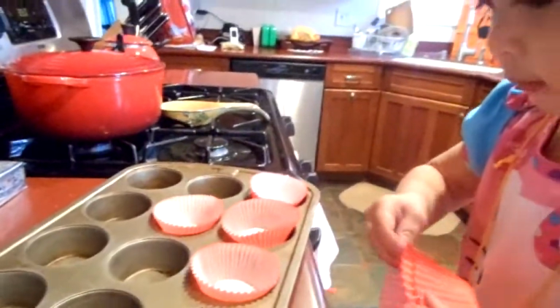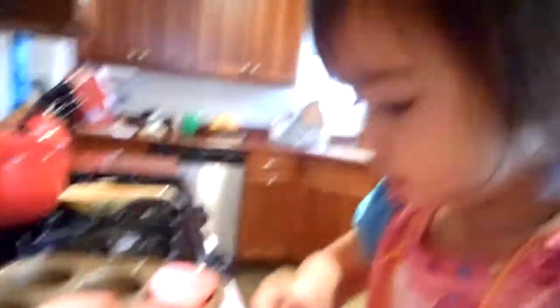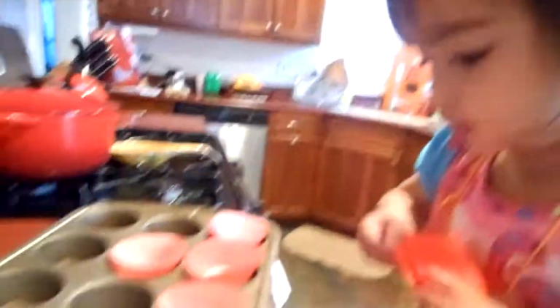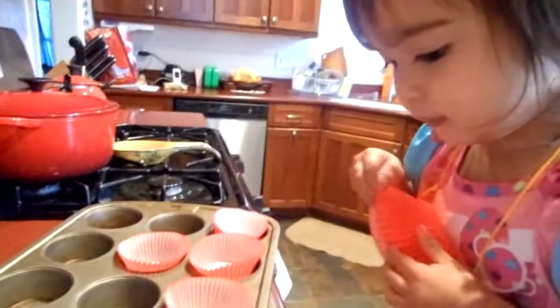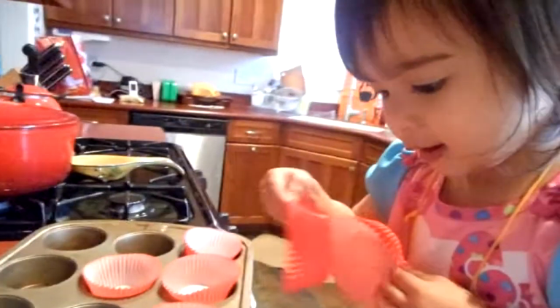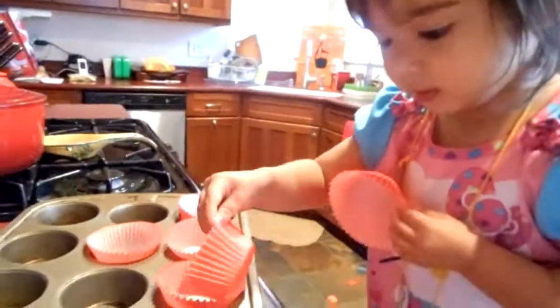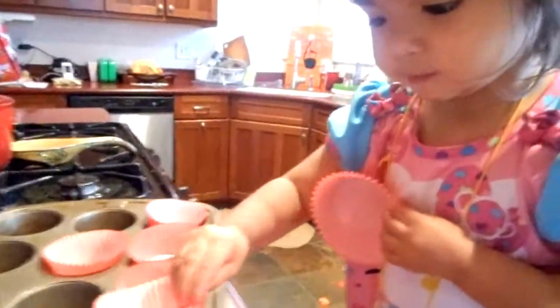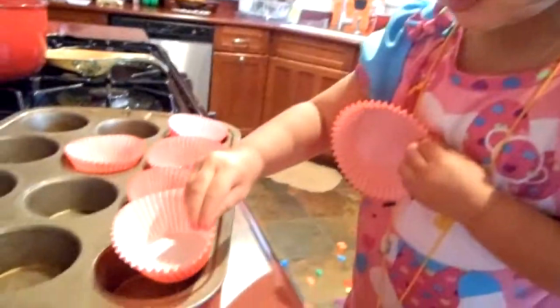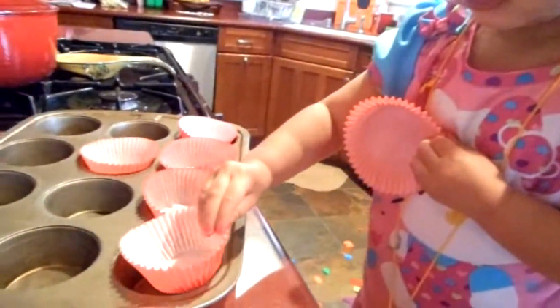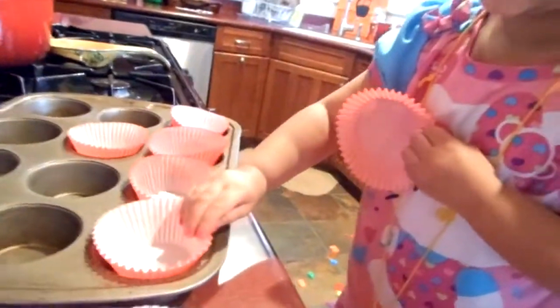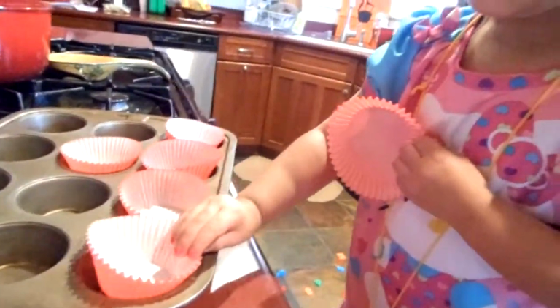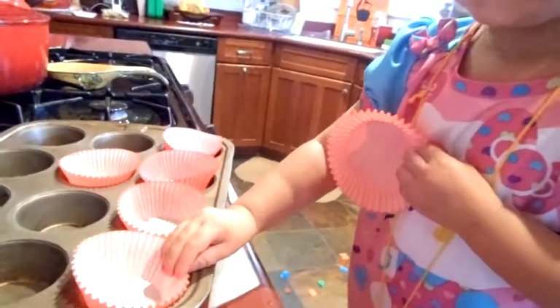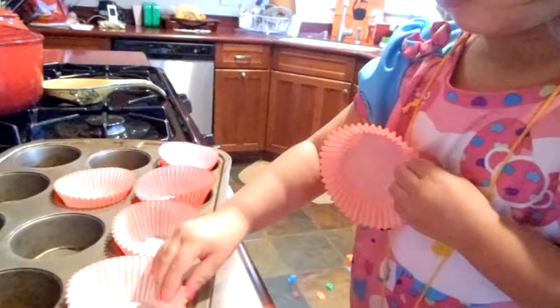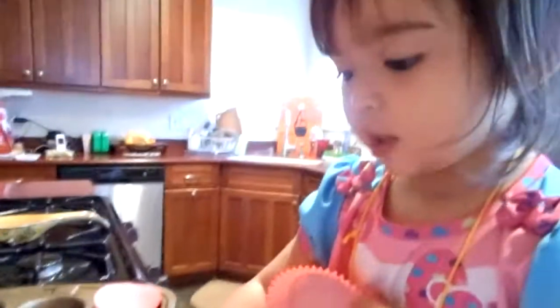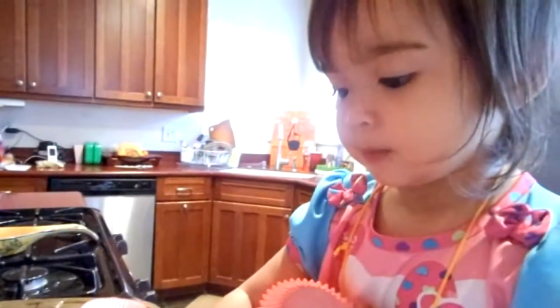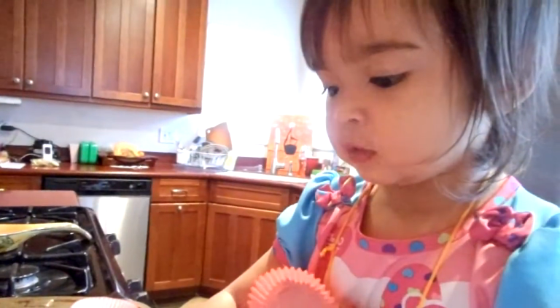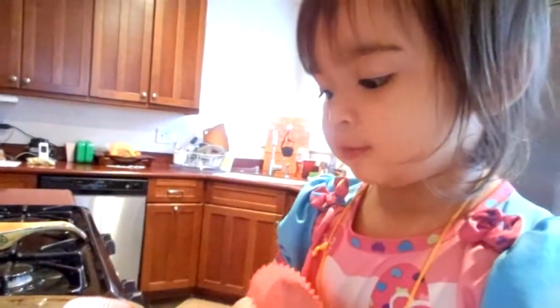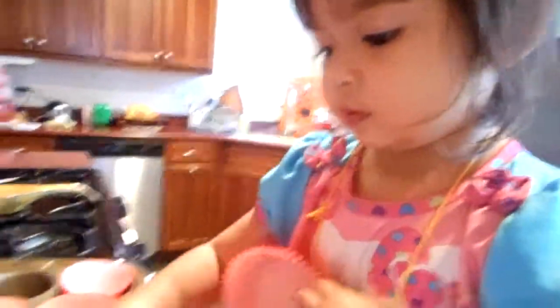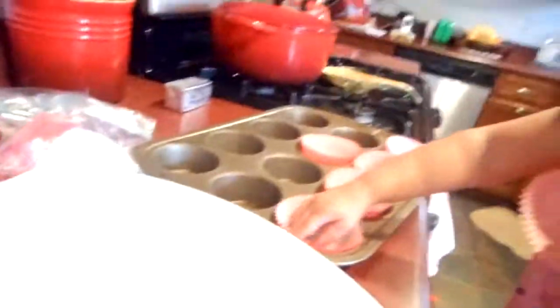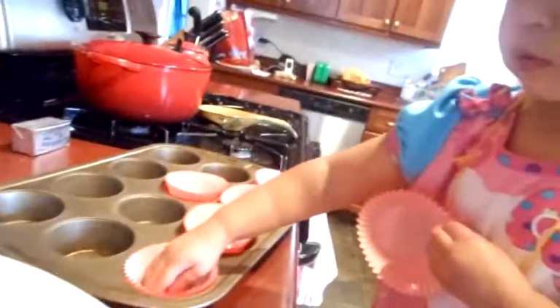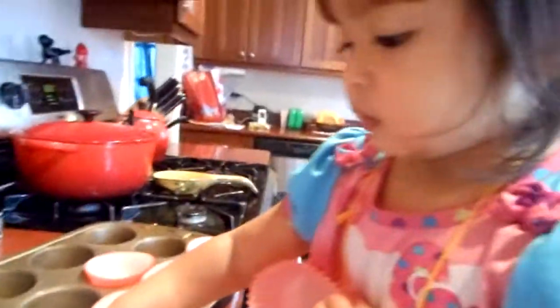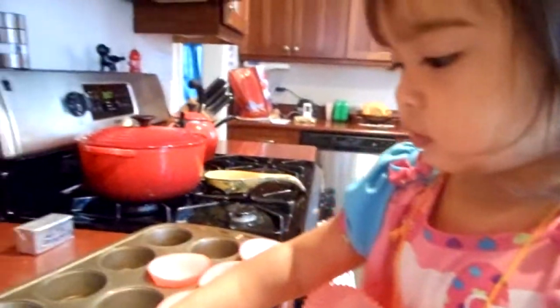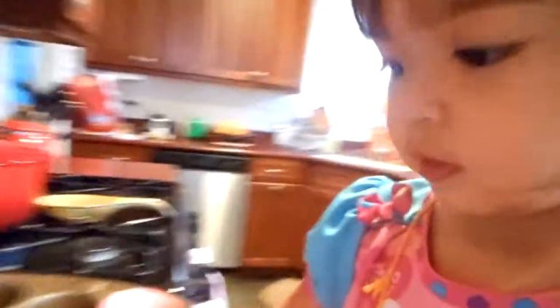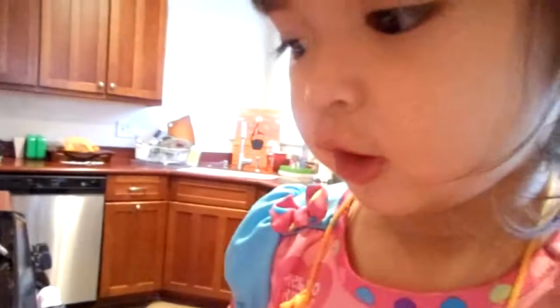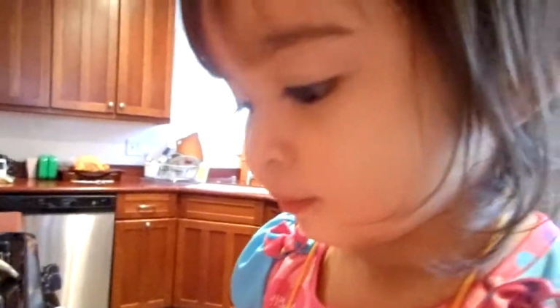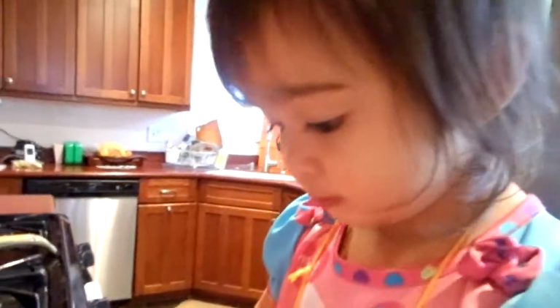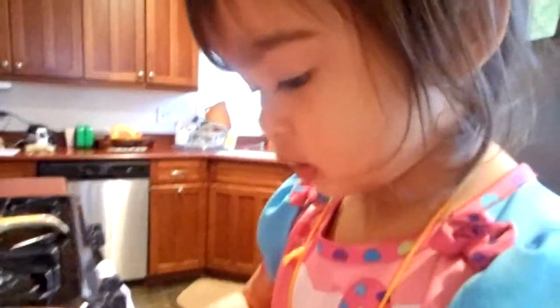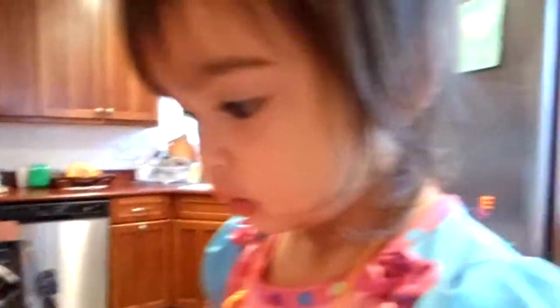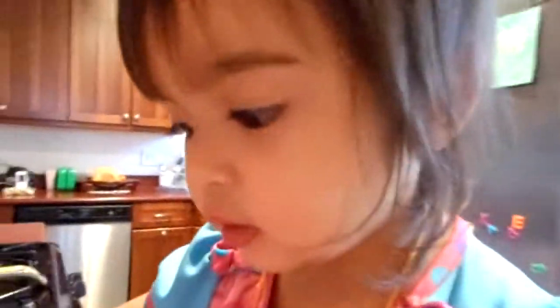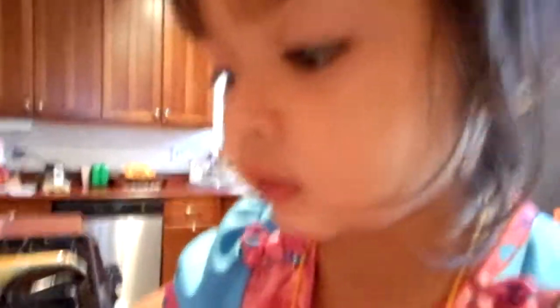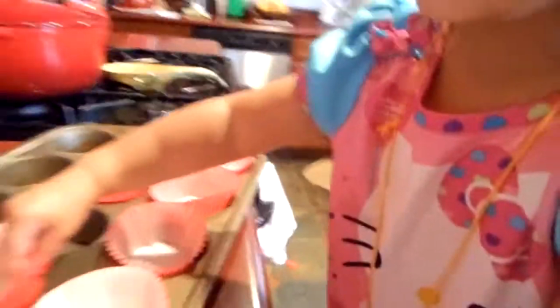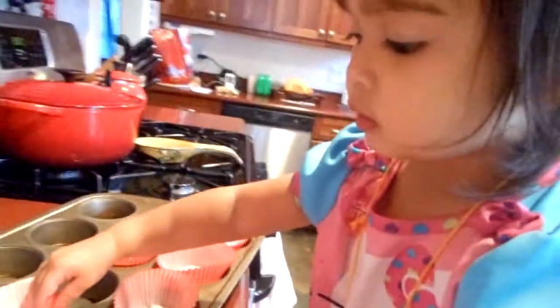Papa, get some, Mom. What? I didn't want to put the paper cups in the flour, Mom.